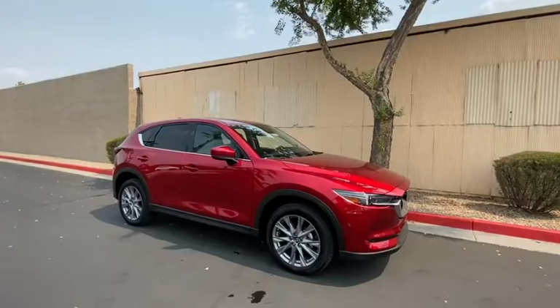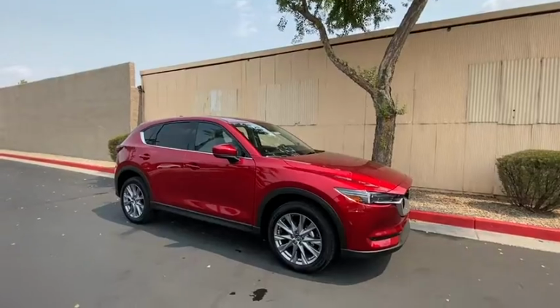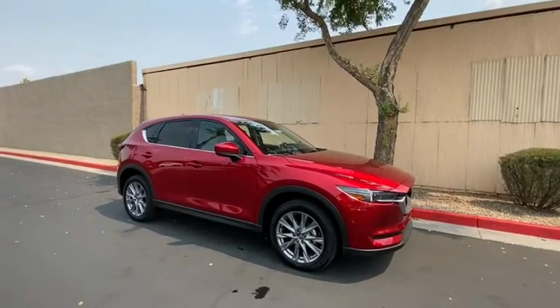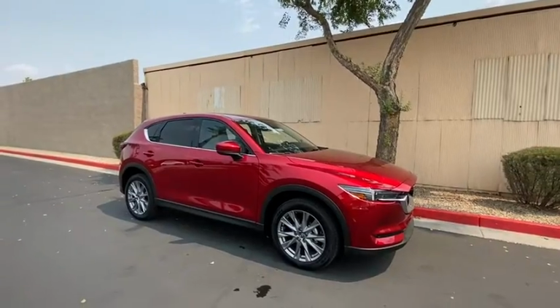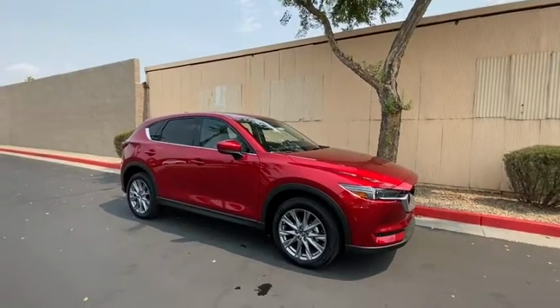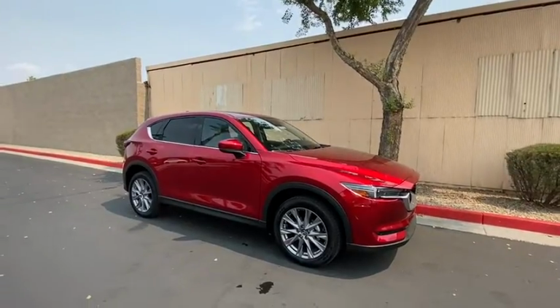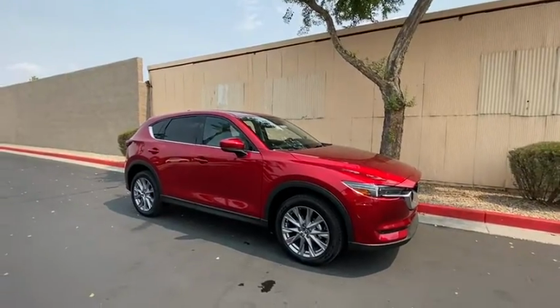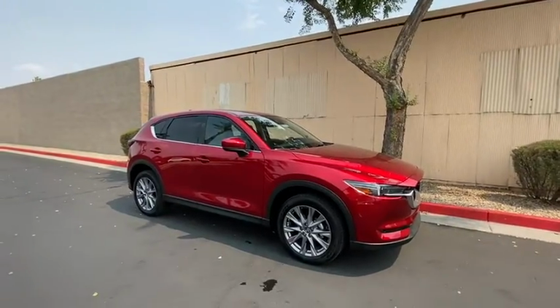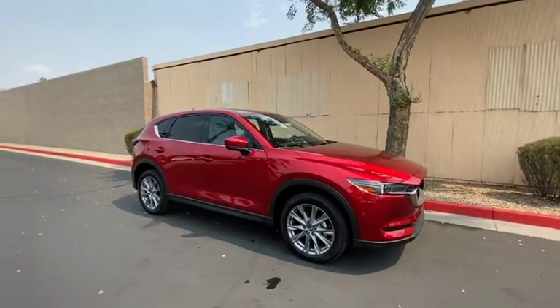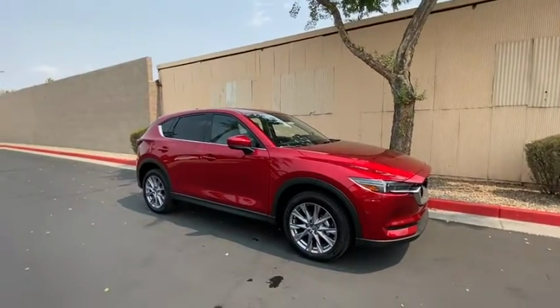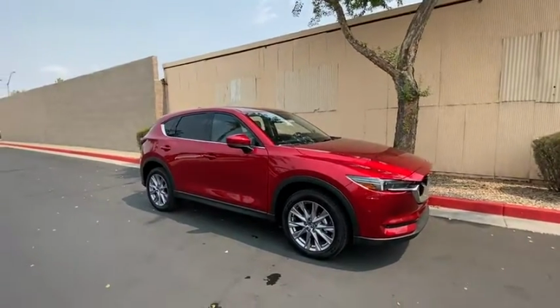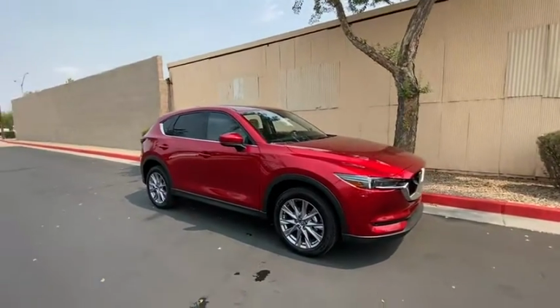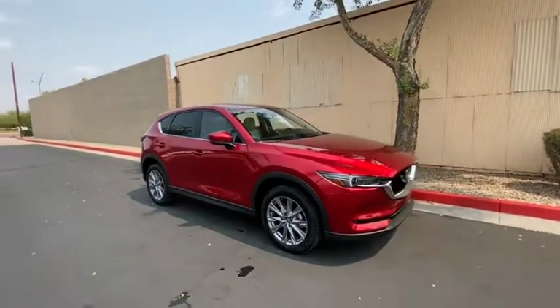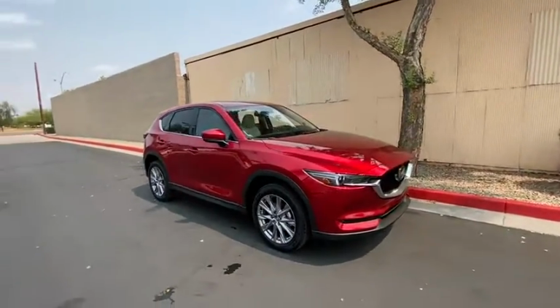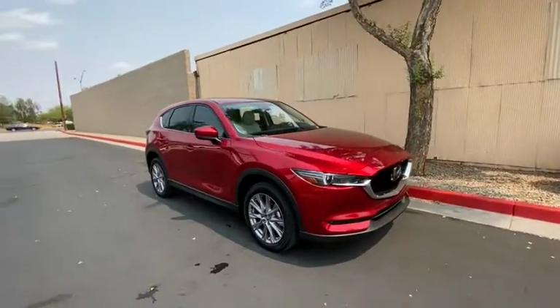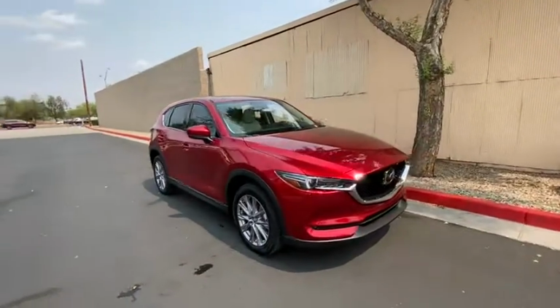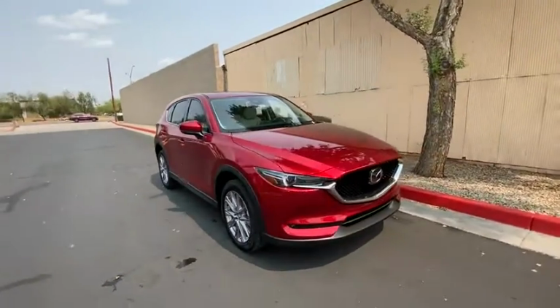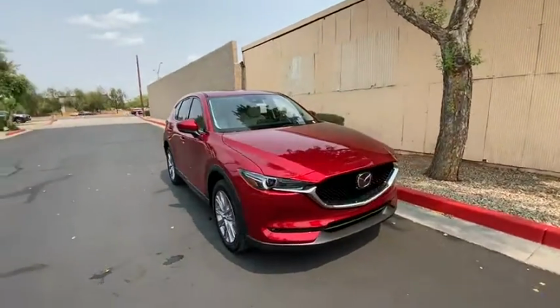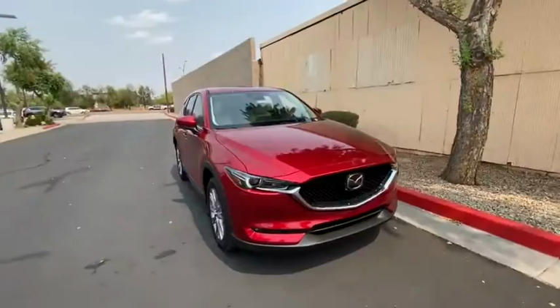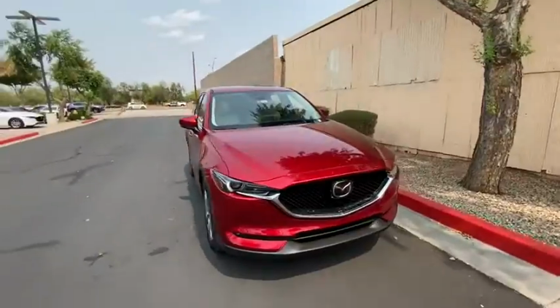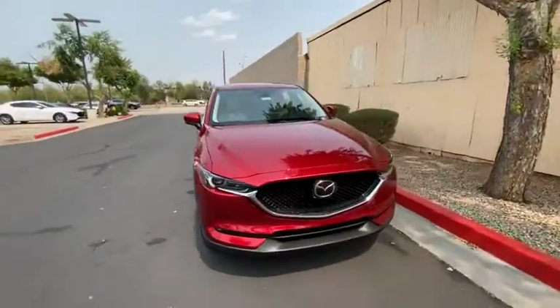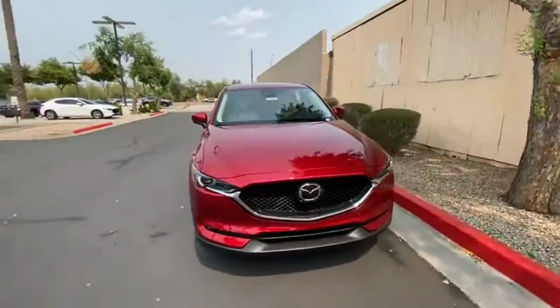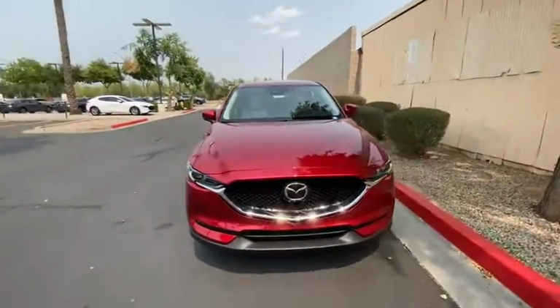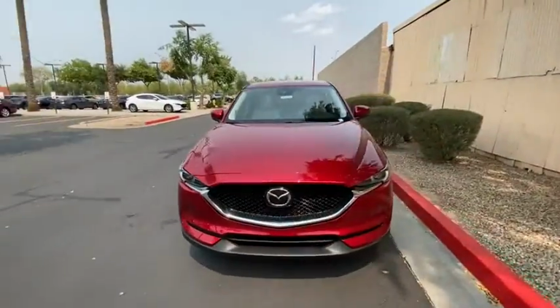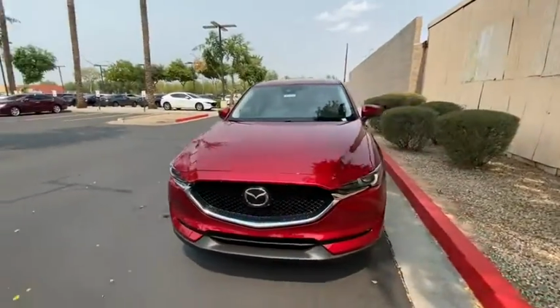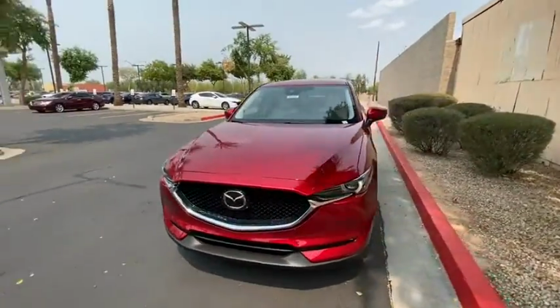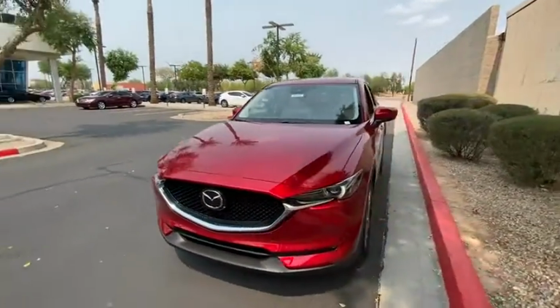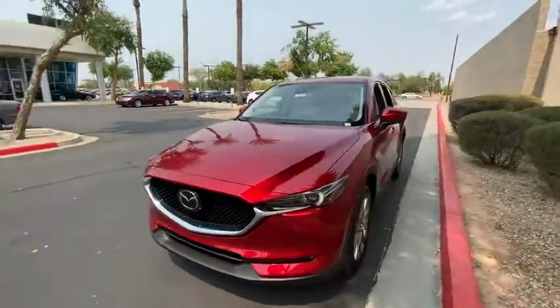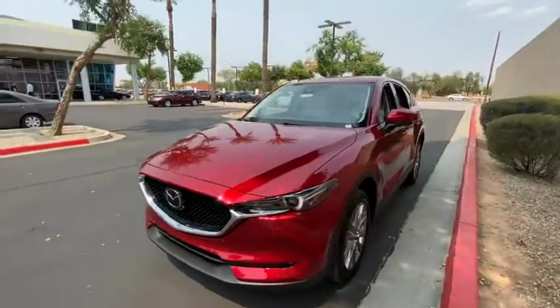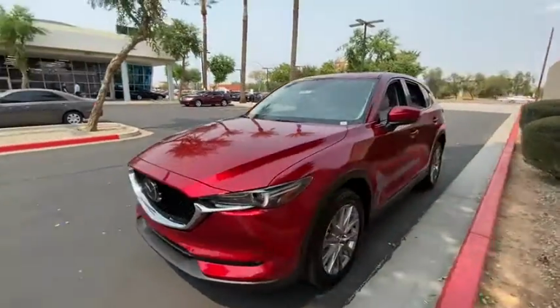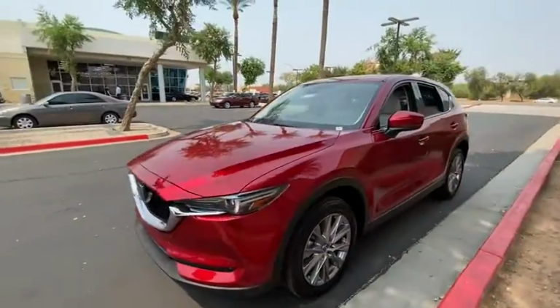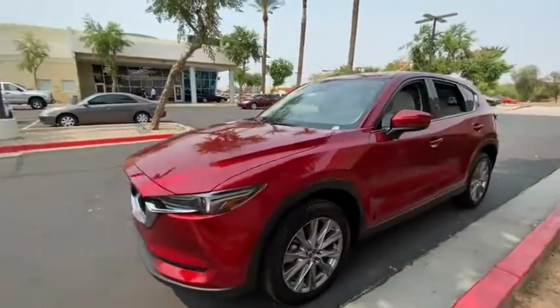Enjoy the view of this 2020 Mazda CX-5. Here's a stylish CX-5, the SUV that puts your comfort at center stage.